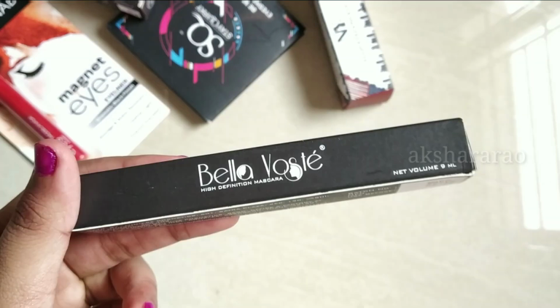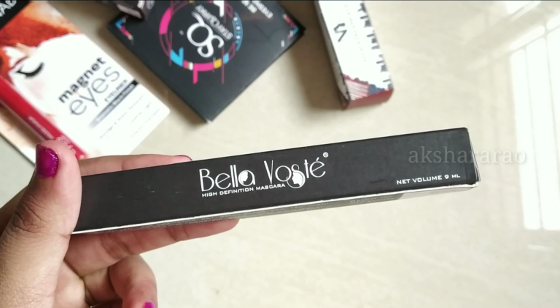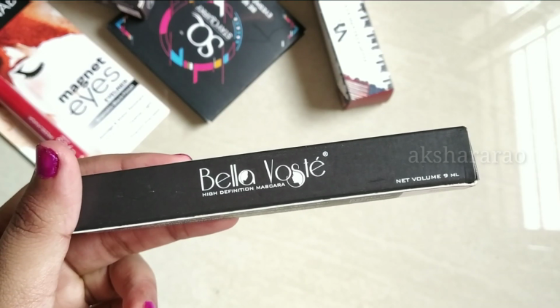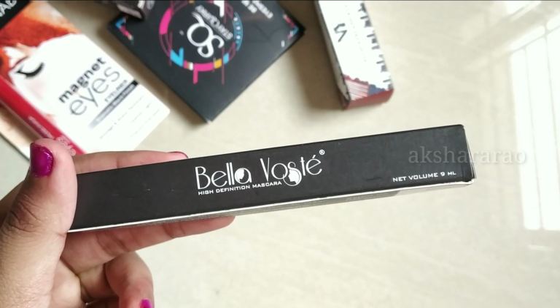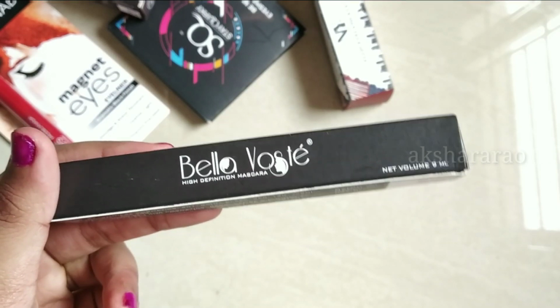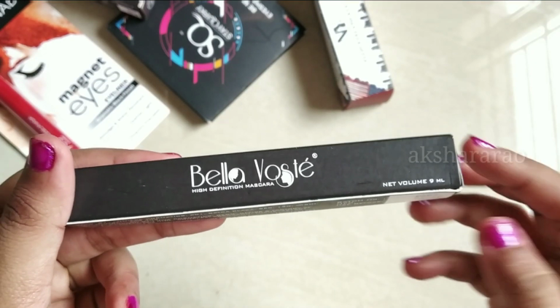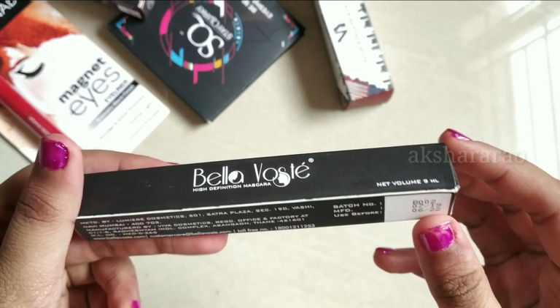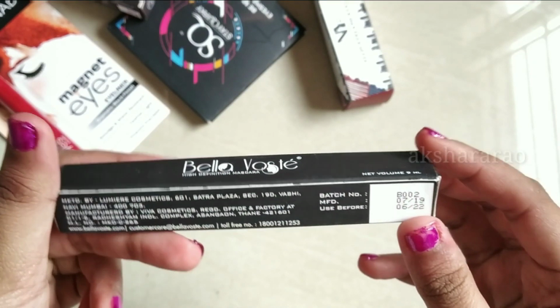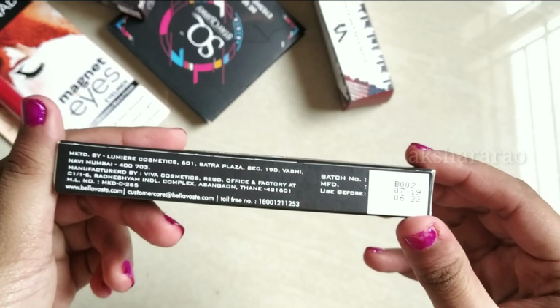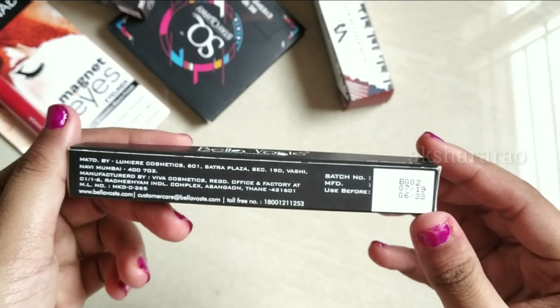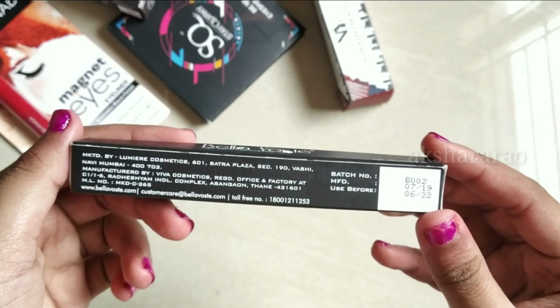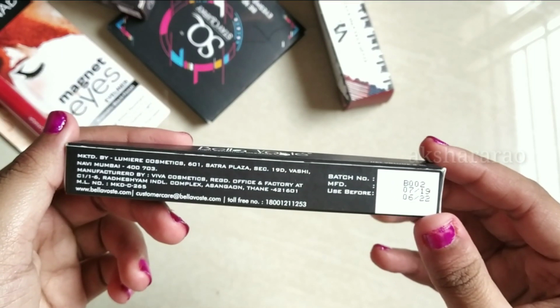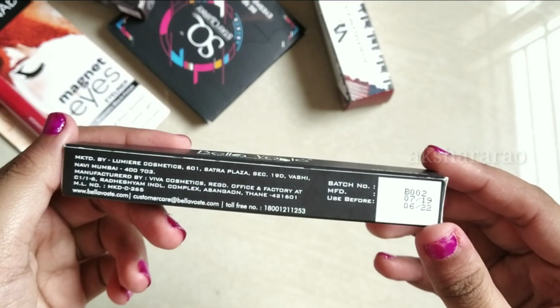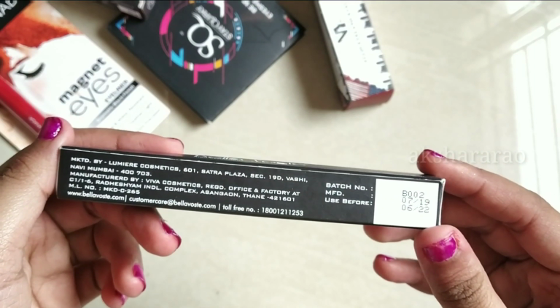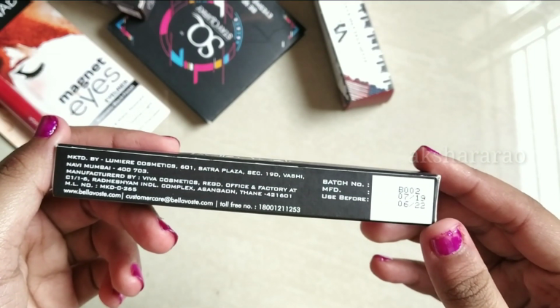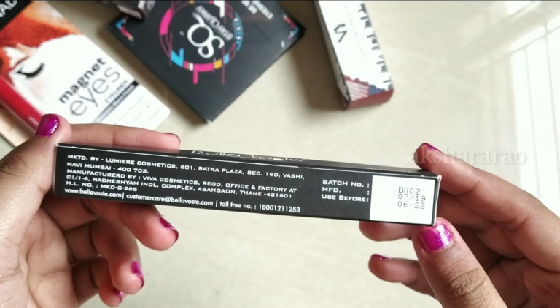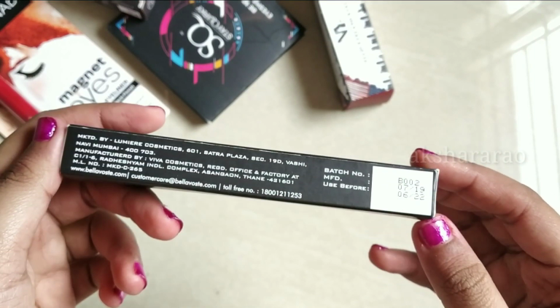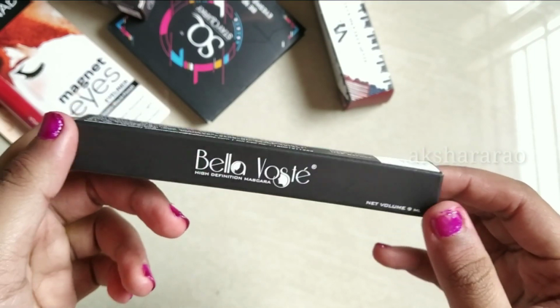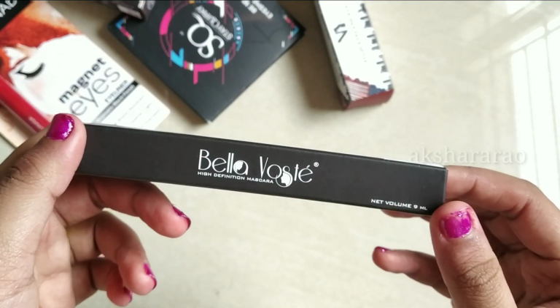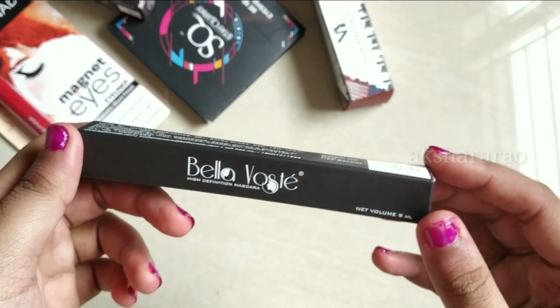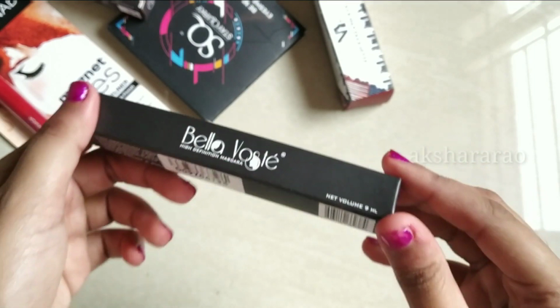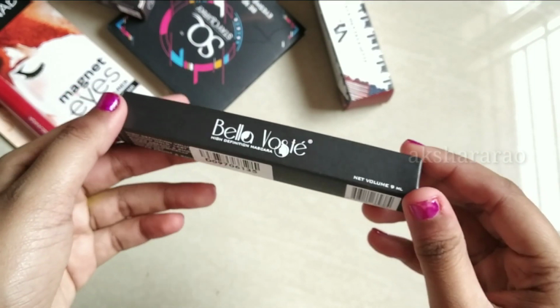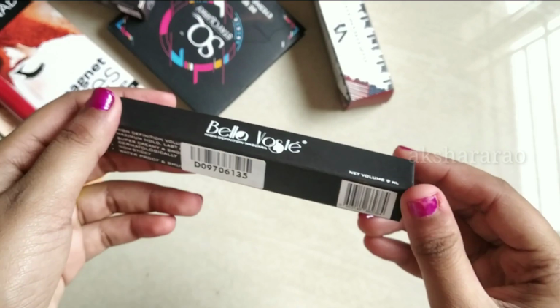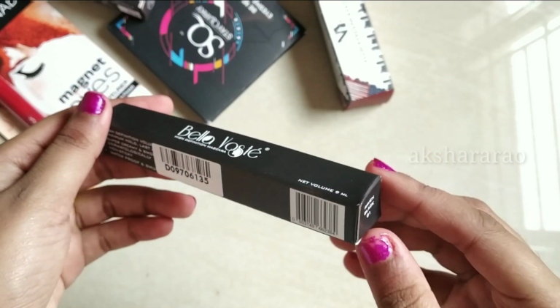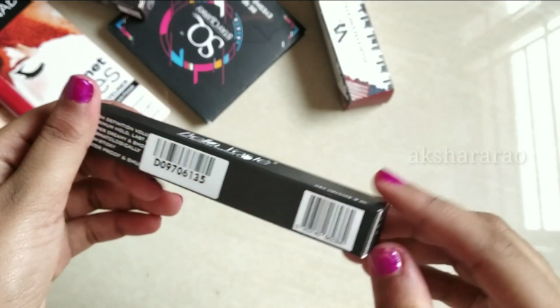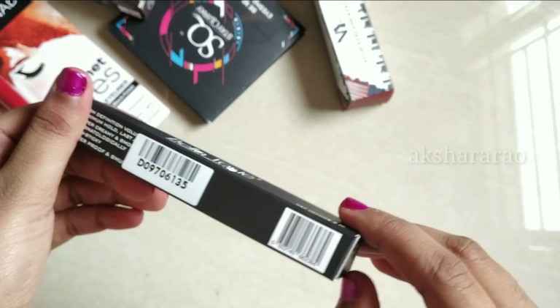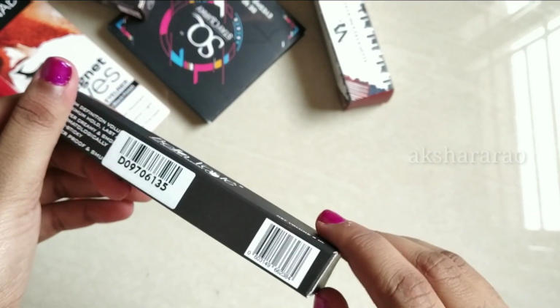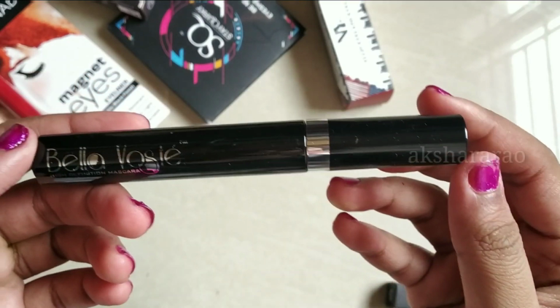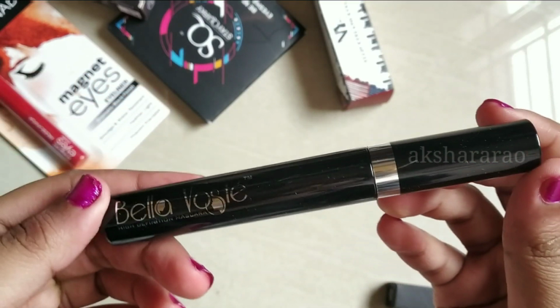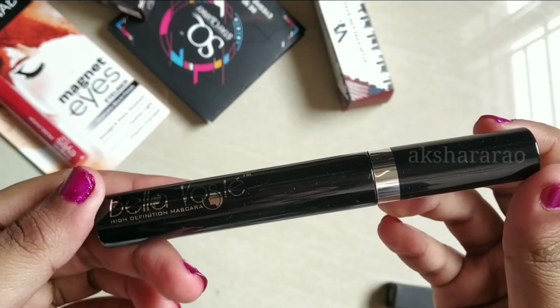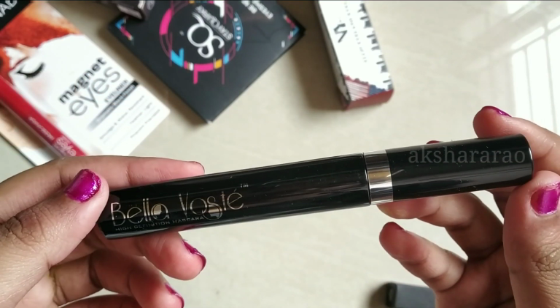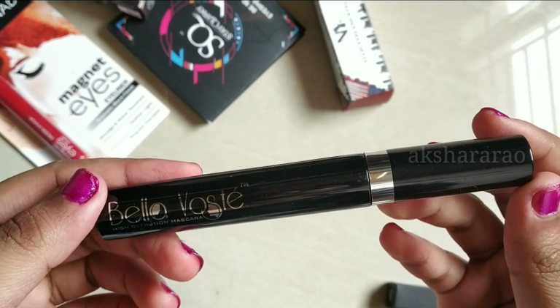The next product is Bella Voste Eye Definition Mascara. The price is Rs. 174. The wand looks good as well.